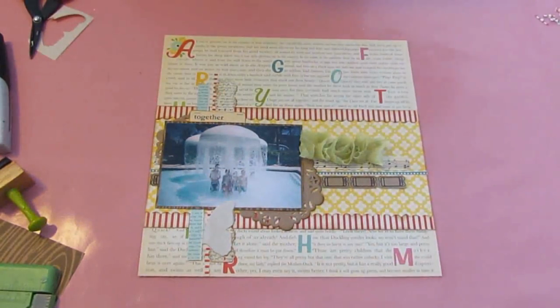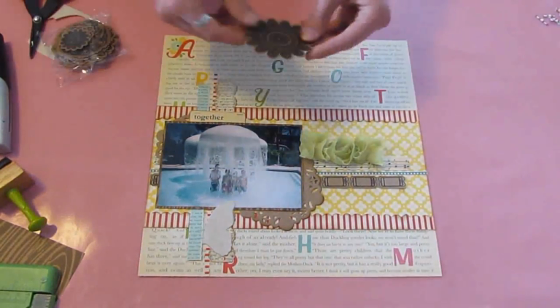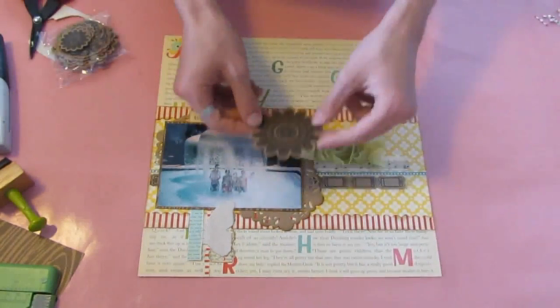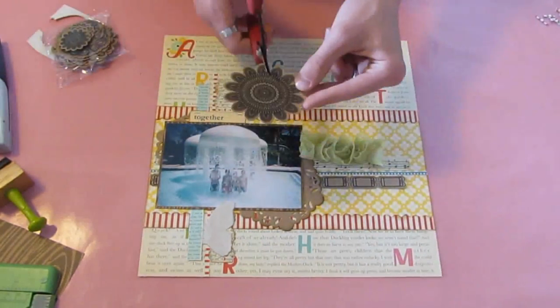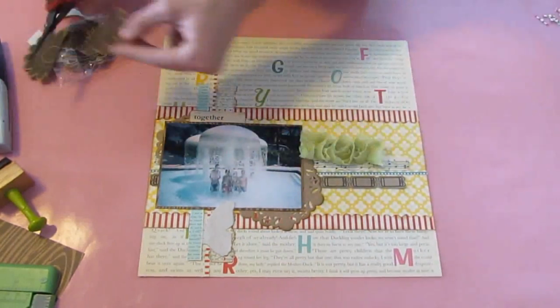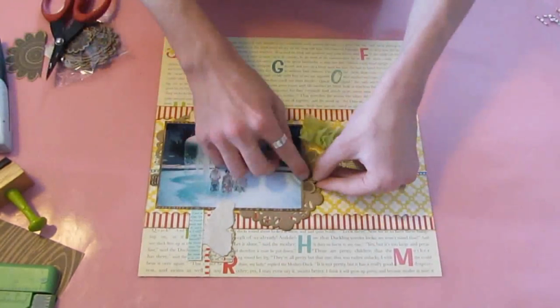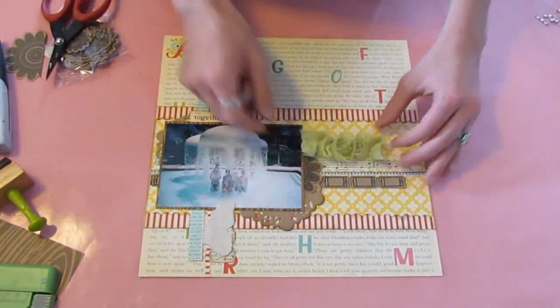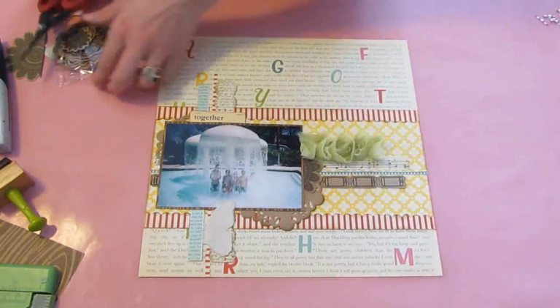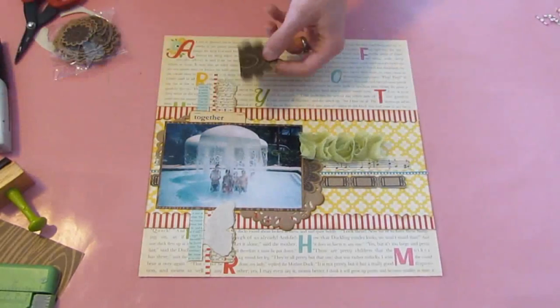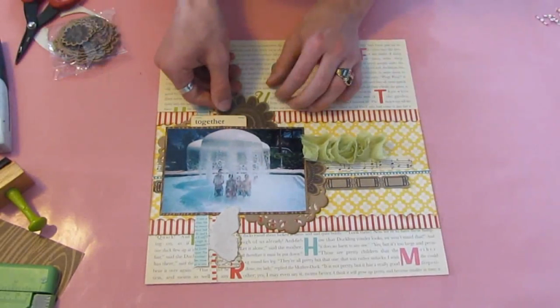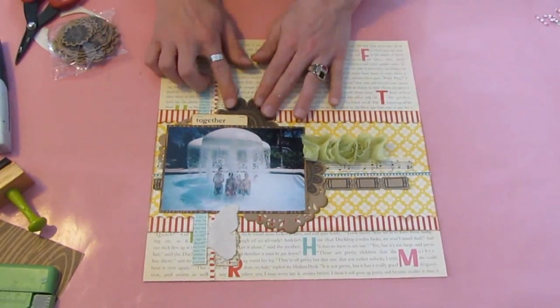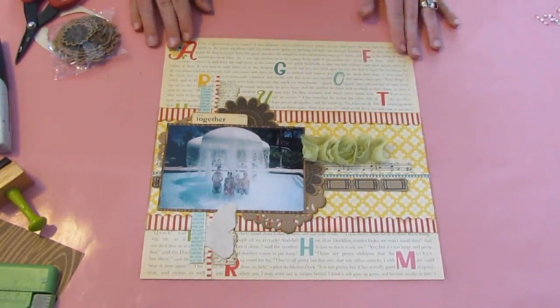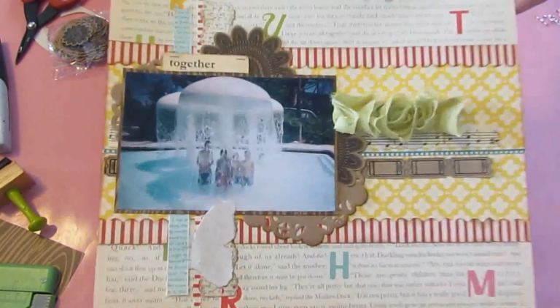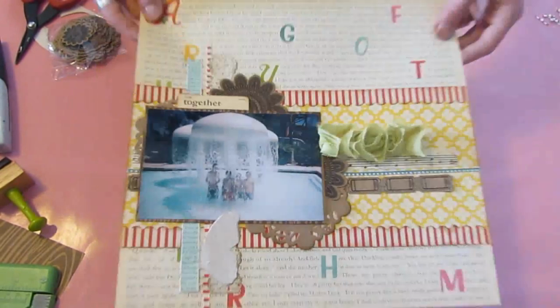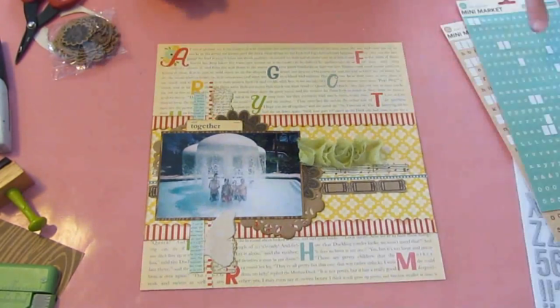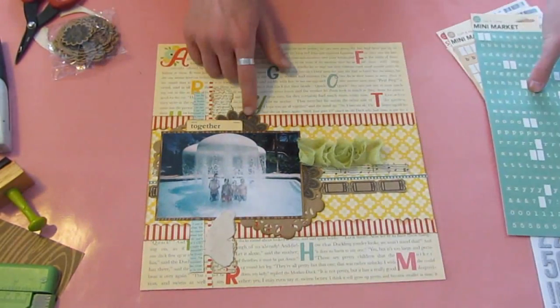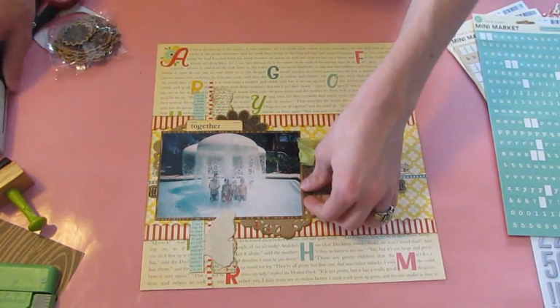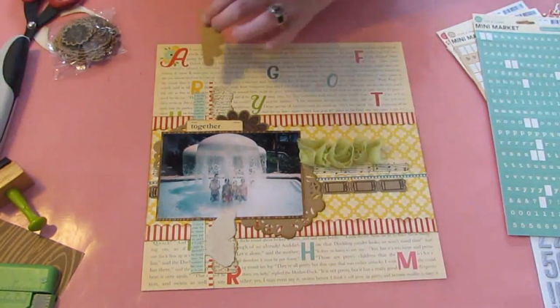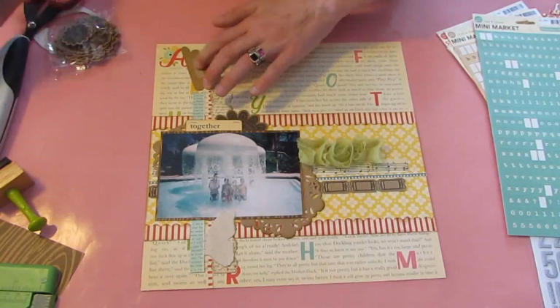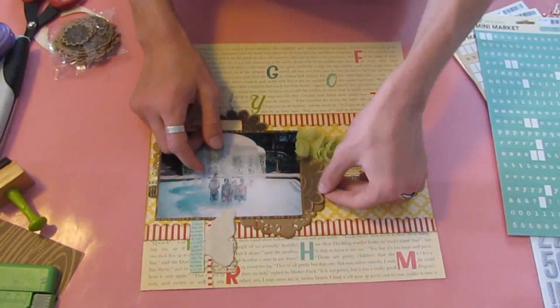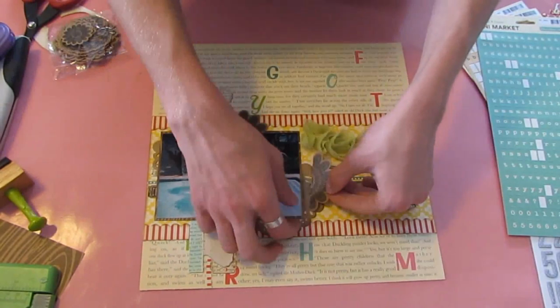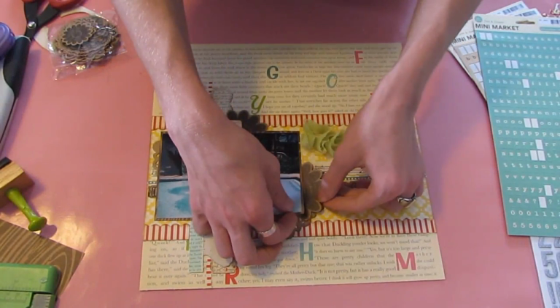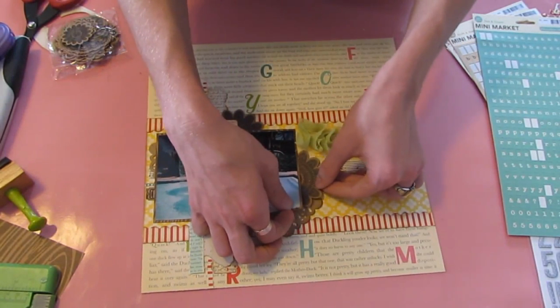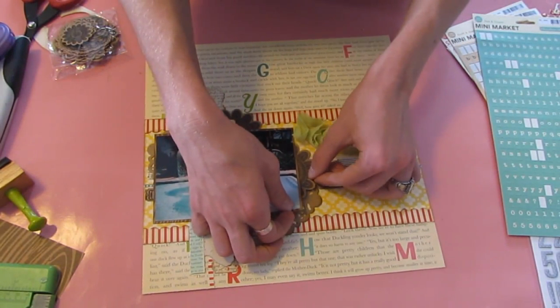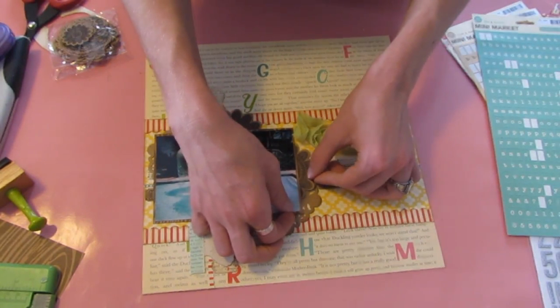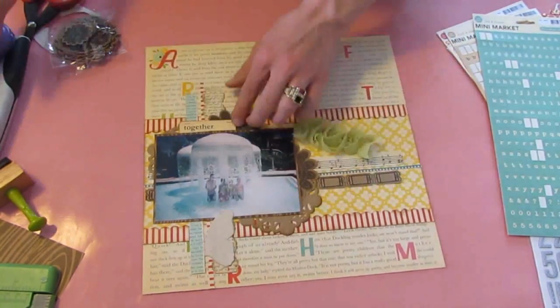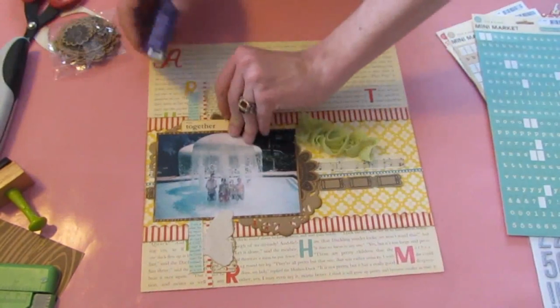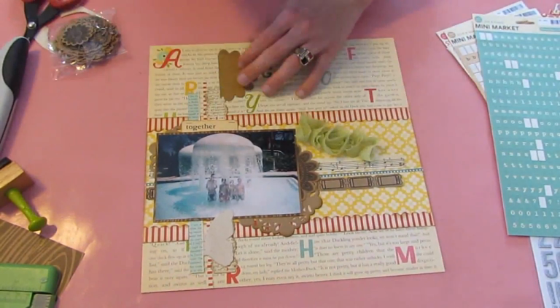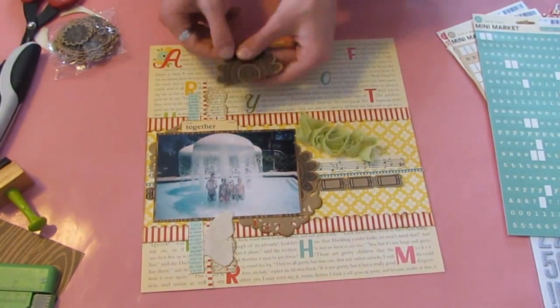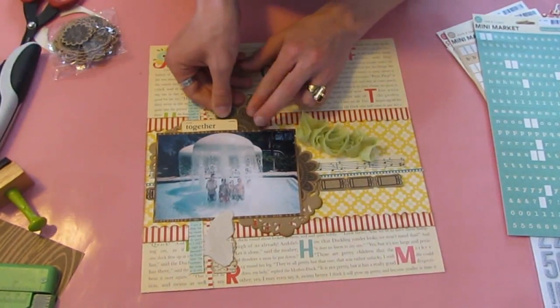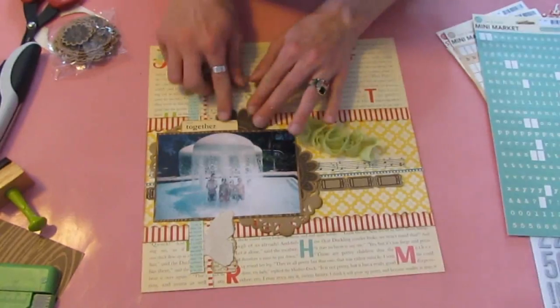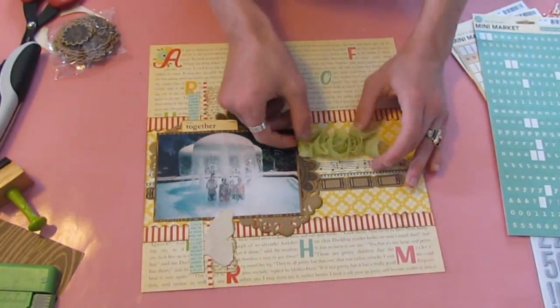Now I am going in and using my craft doily from MyRoad and I am just going to adhere those down underneath the photo. That's why I like to only add adhesive to the middle of my photo — just because I can then layer underneath it, which I always do.